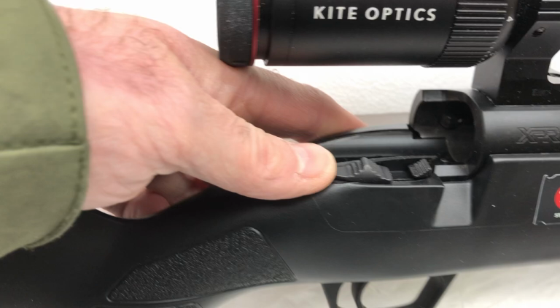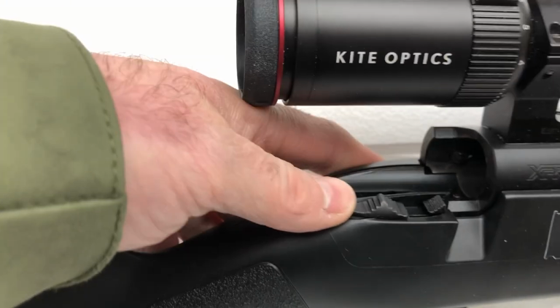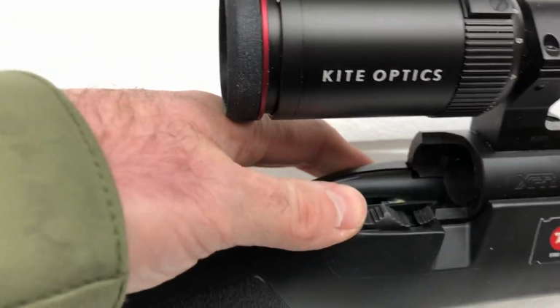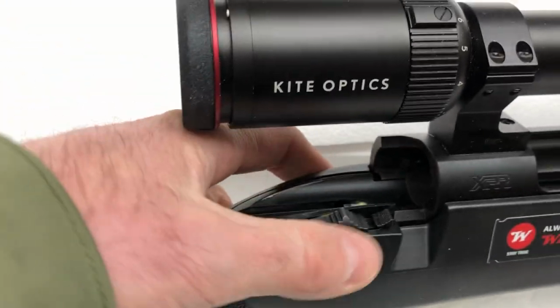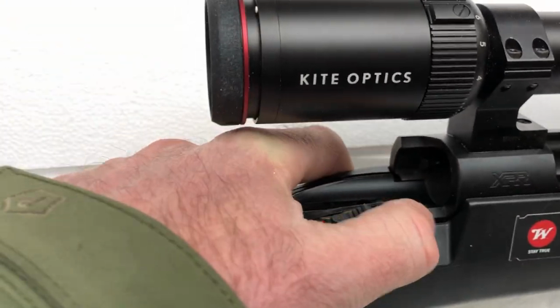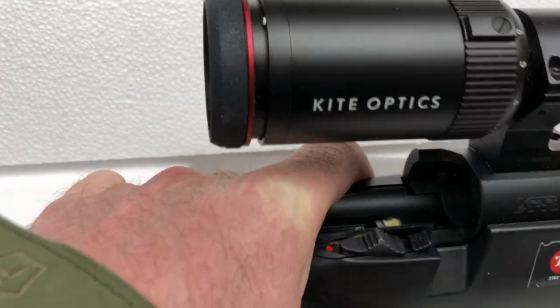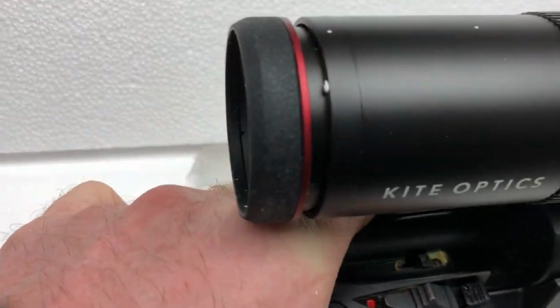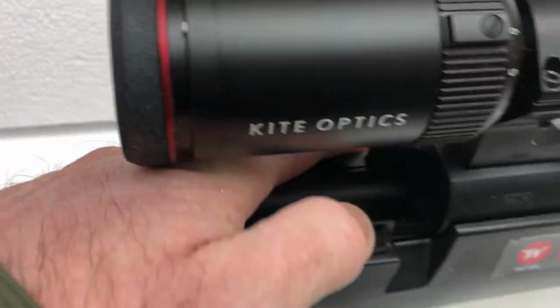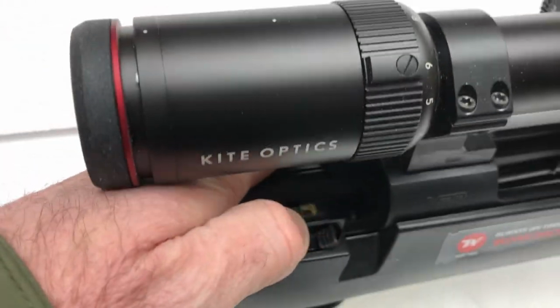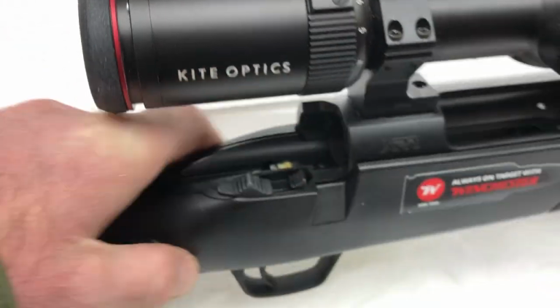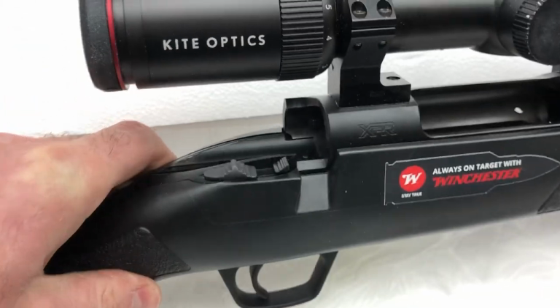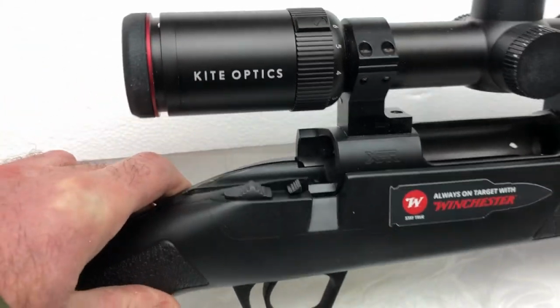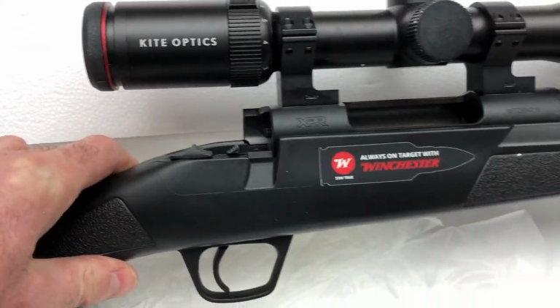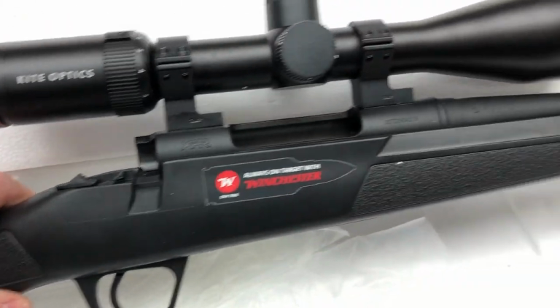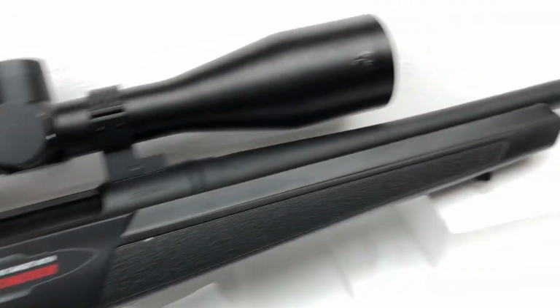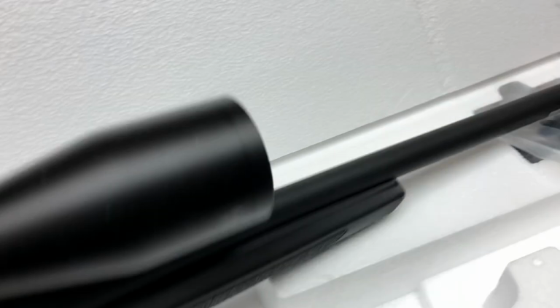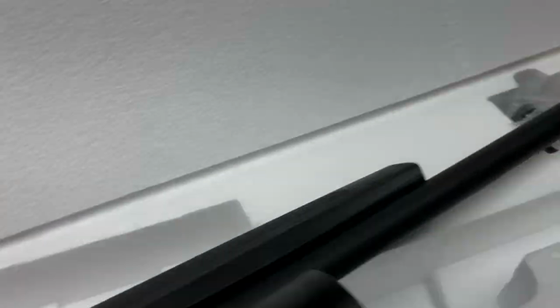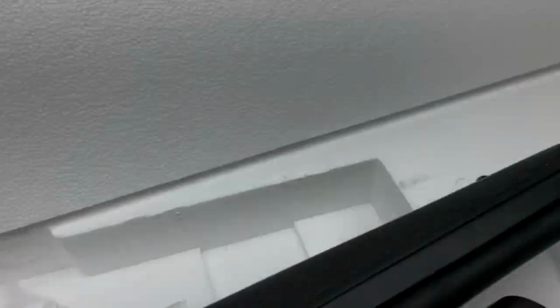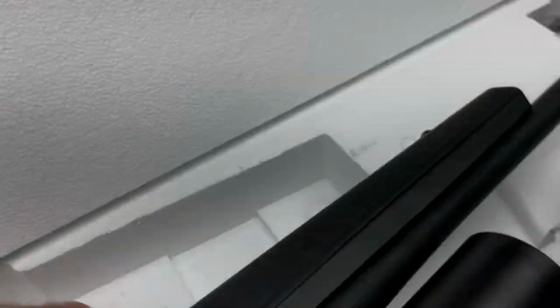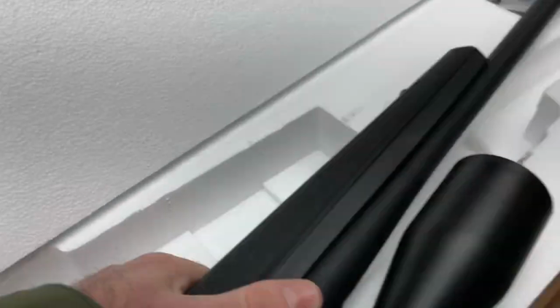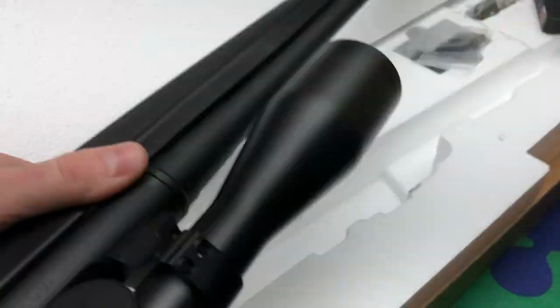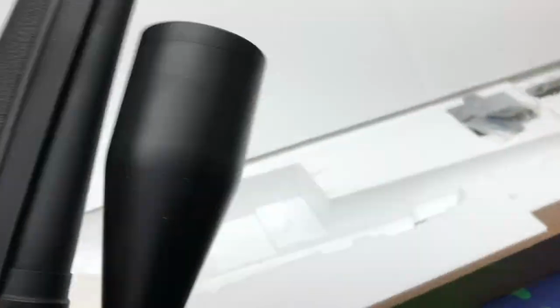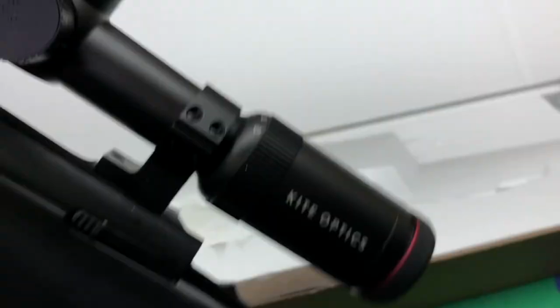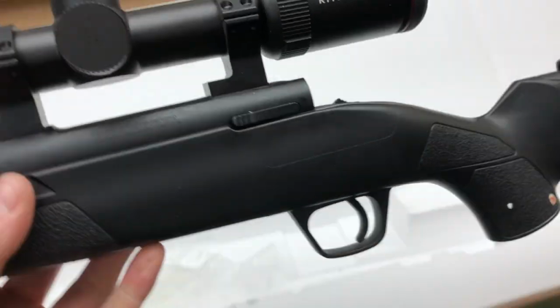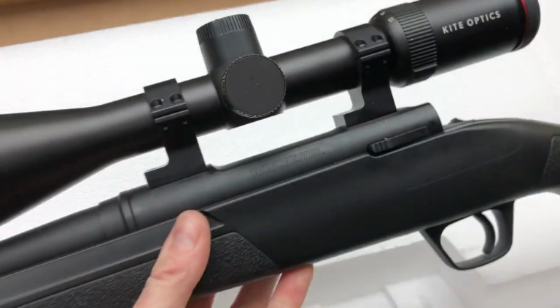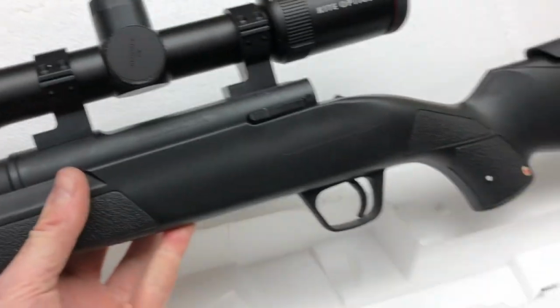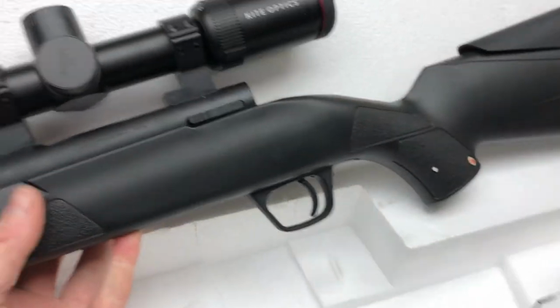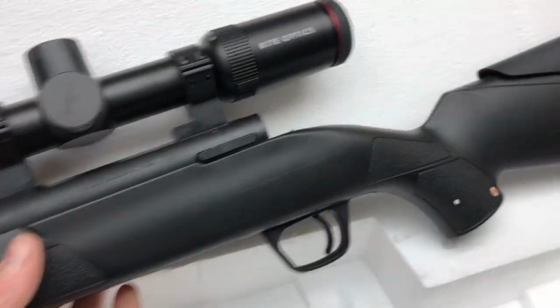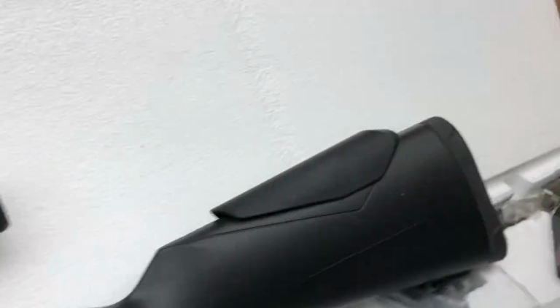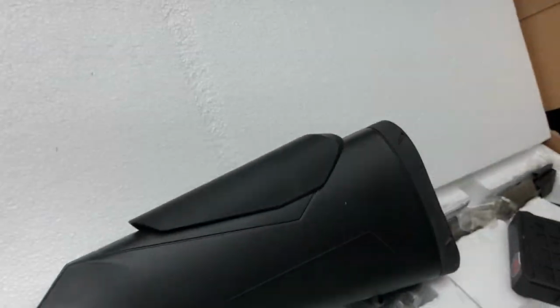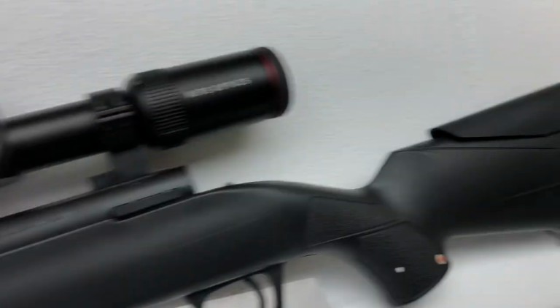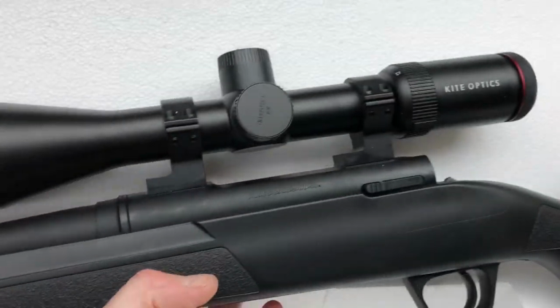Two-position safety. There's a bolt release there, which will be good, because it means it will lock the bolt when it's on safe. Let's see how this one goes. This one's in for review. It's a .308.